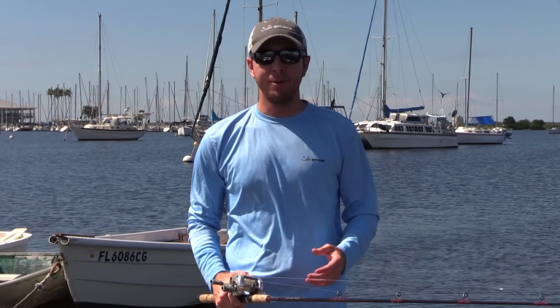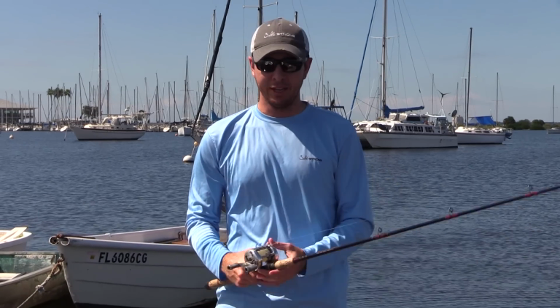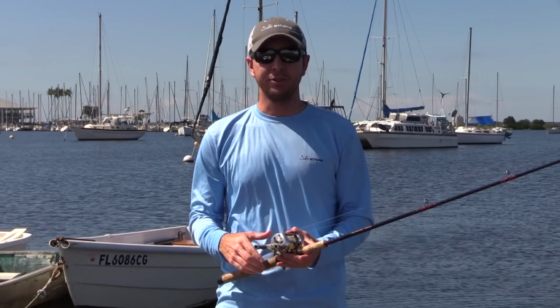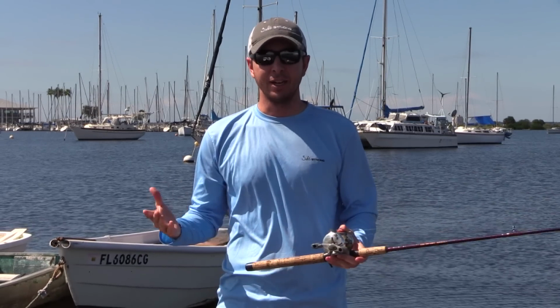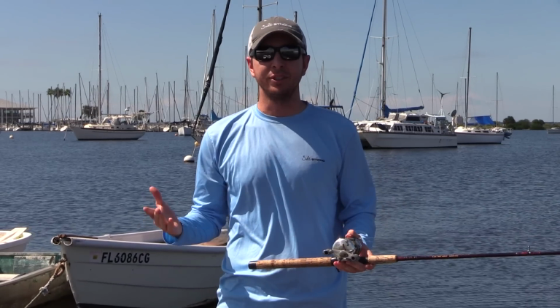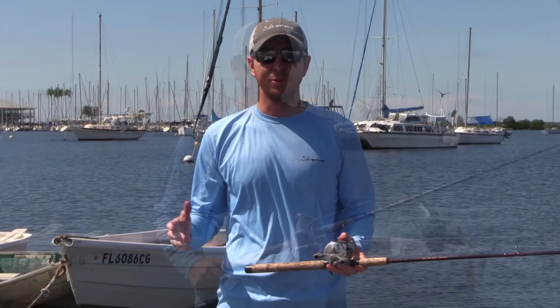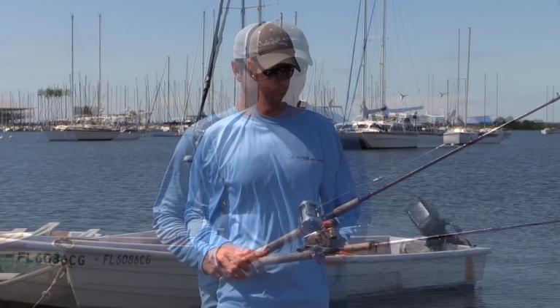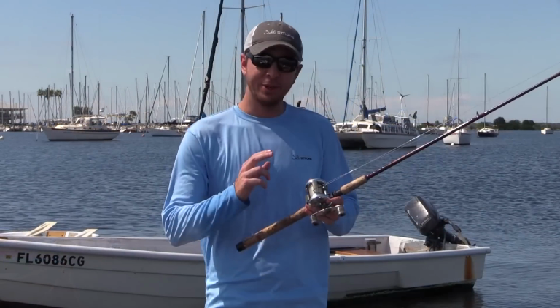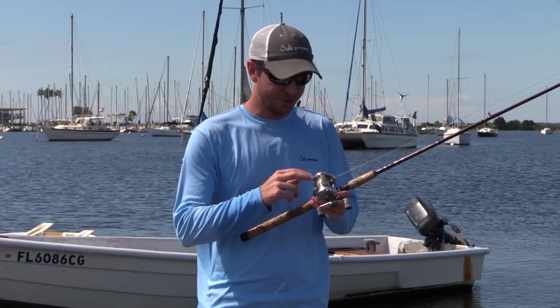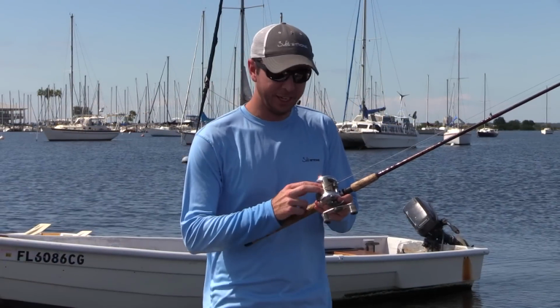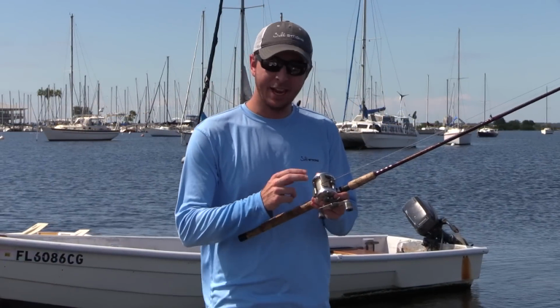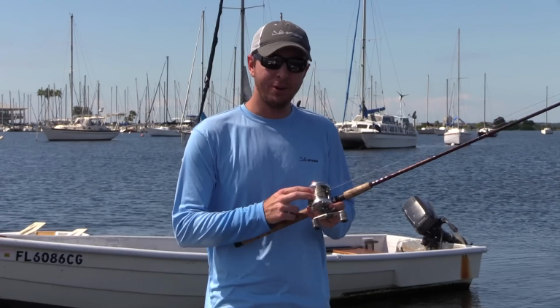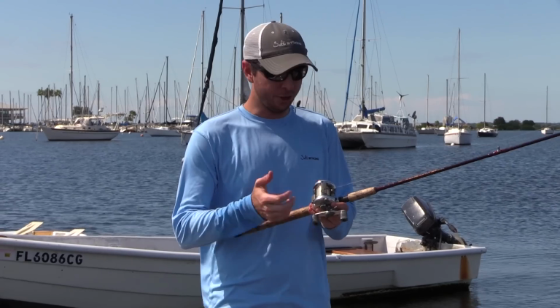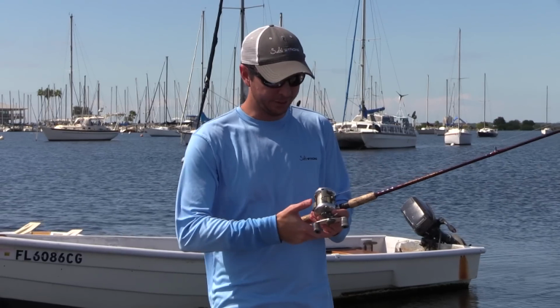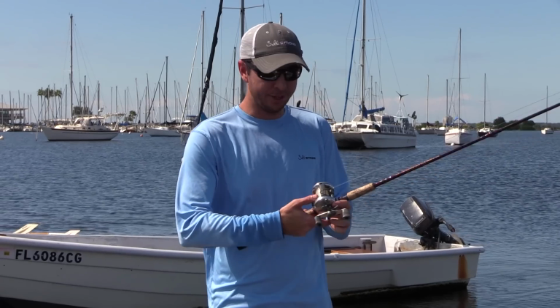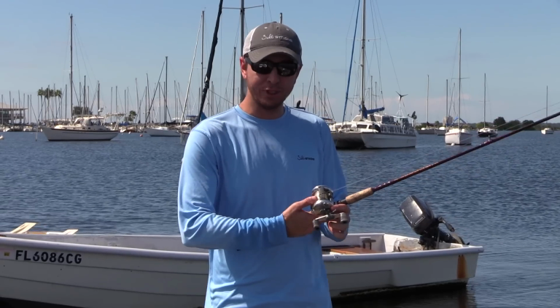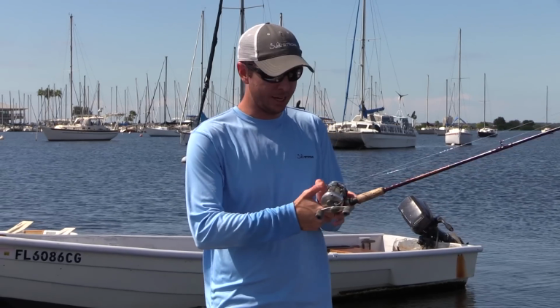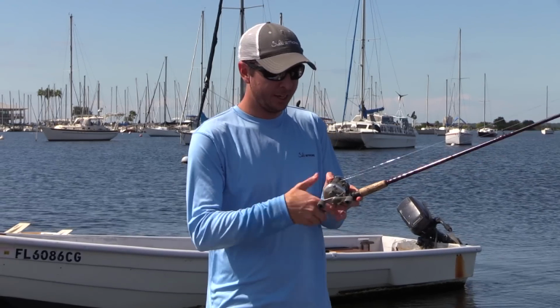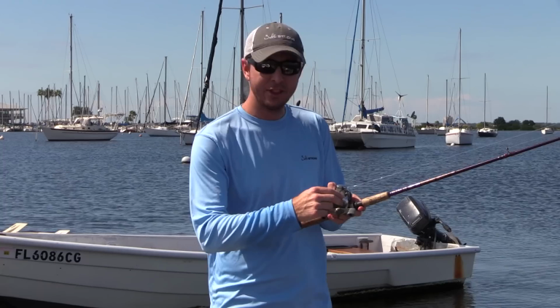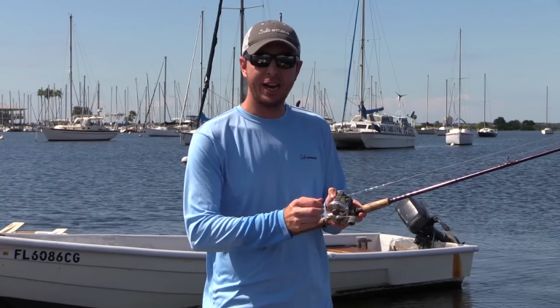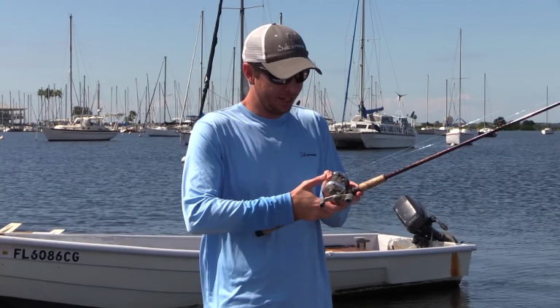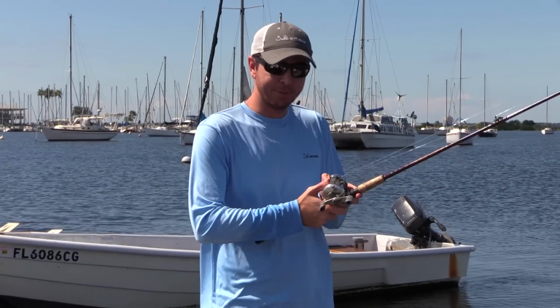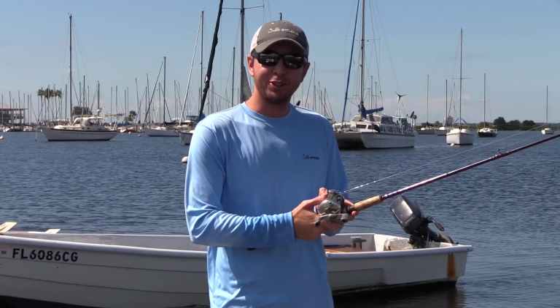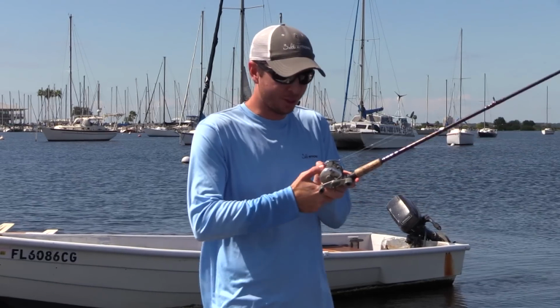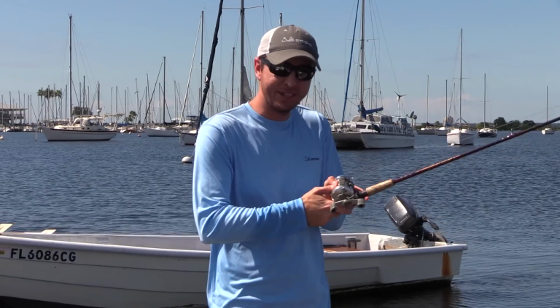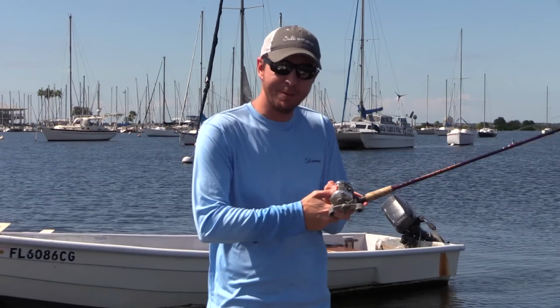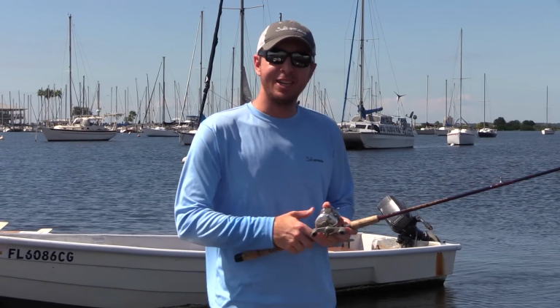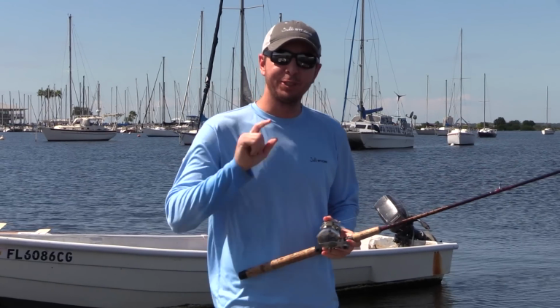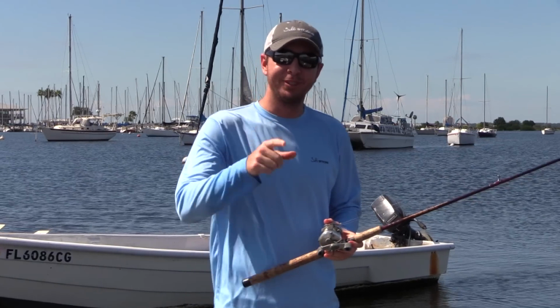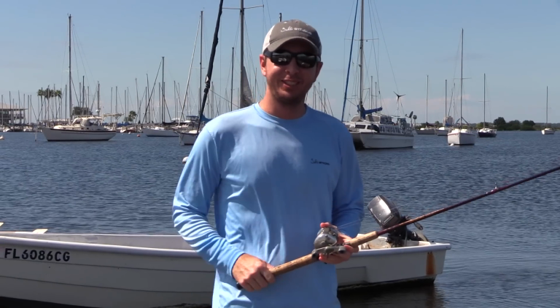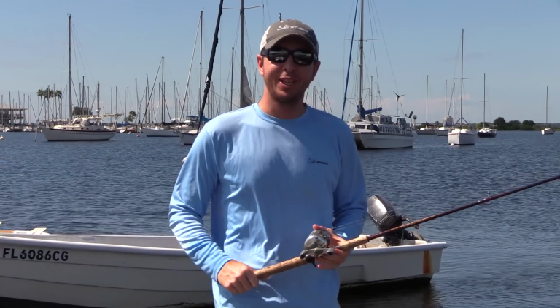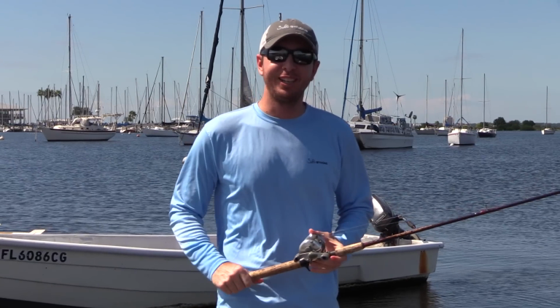As you see the line going out and you can't stop it and you're almost out of line, tighten the drag. As my brother says, grip it and rip it — and never get spooled. See you in the next video.